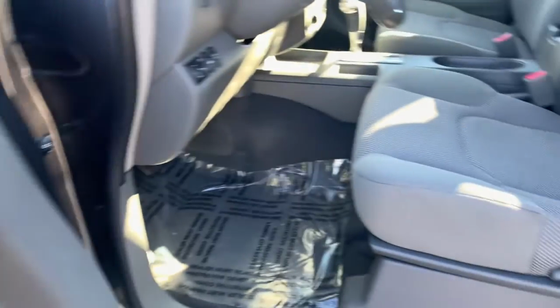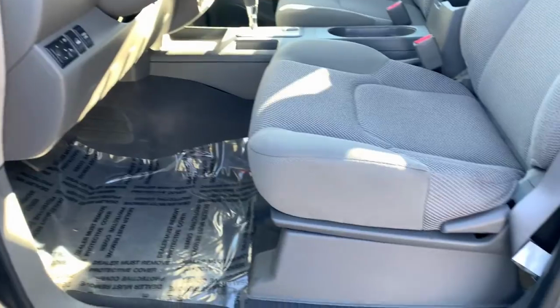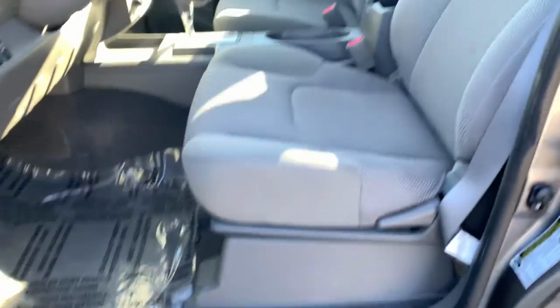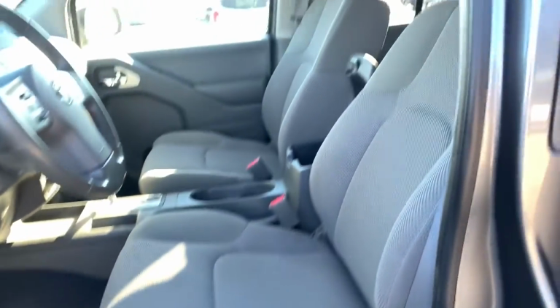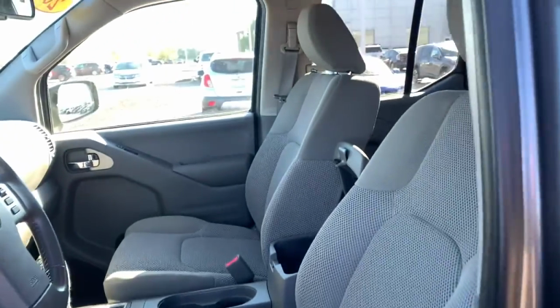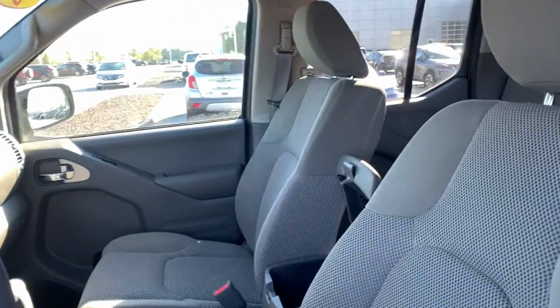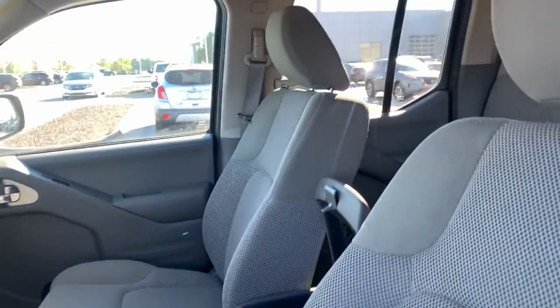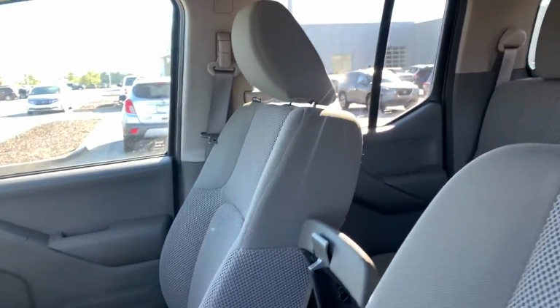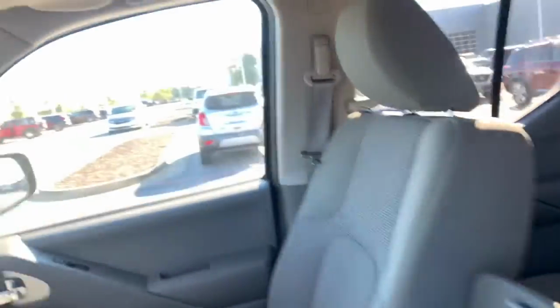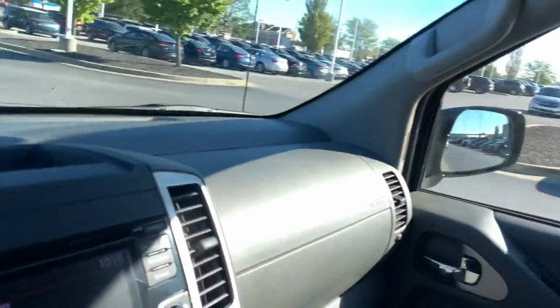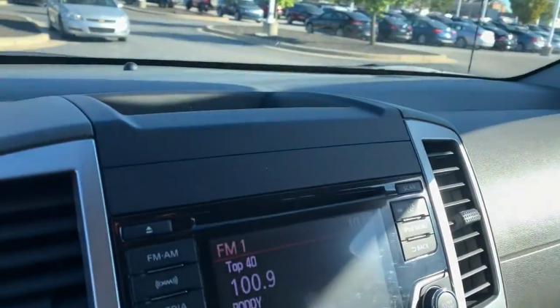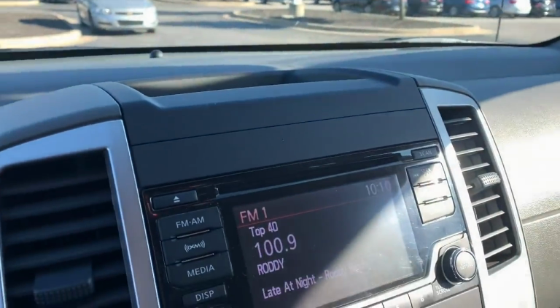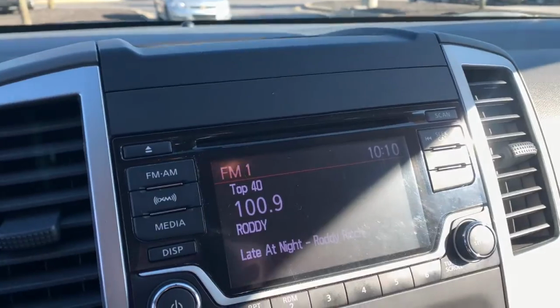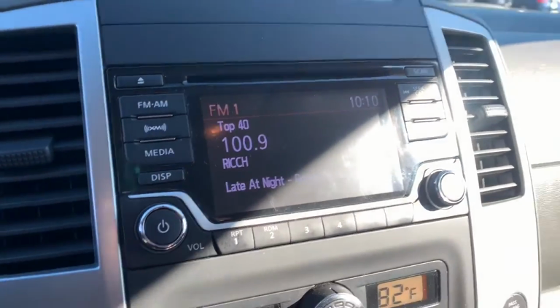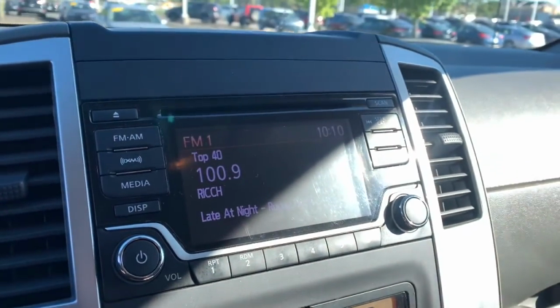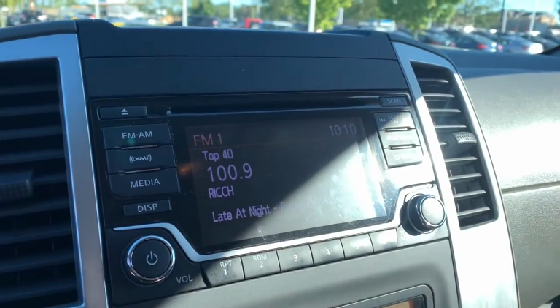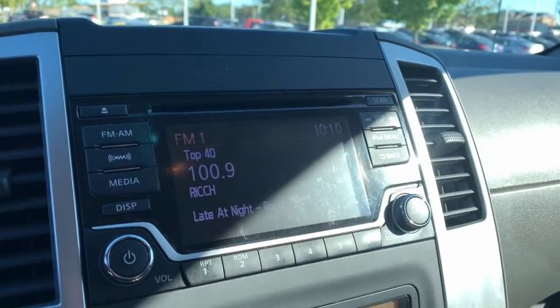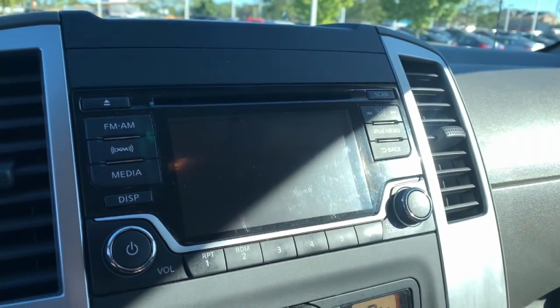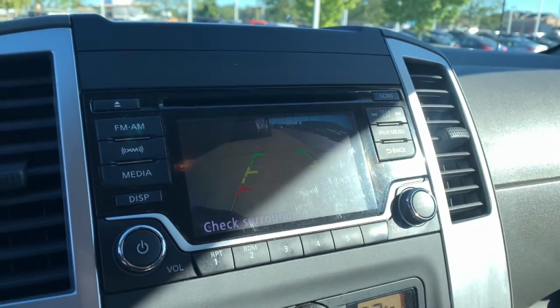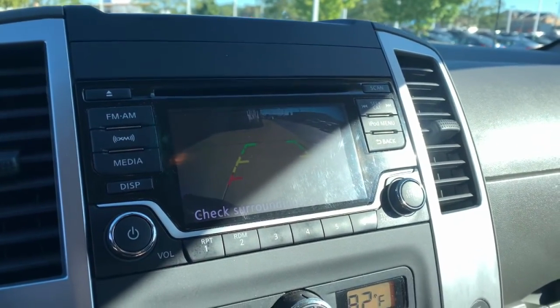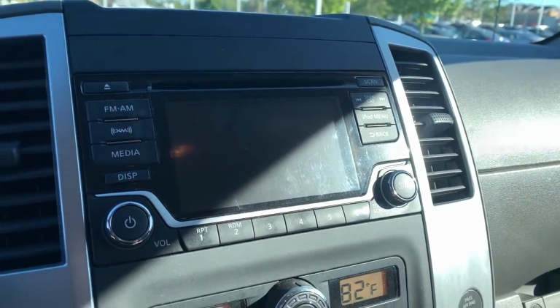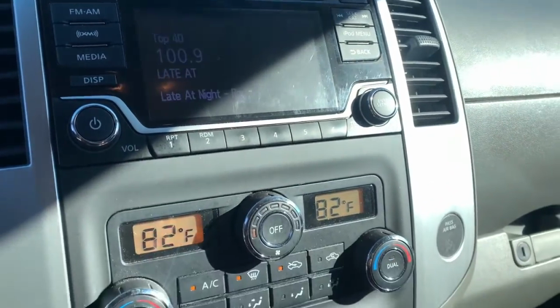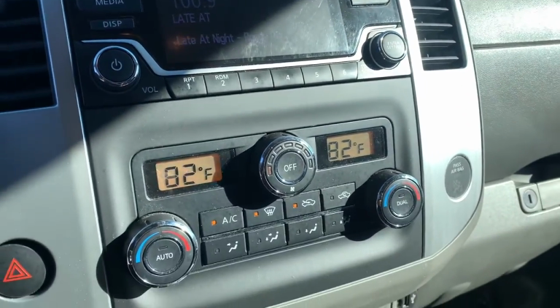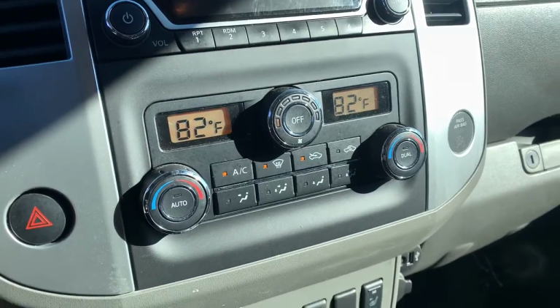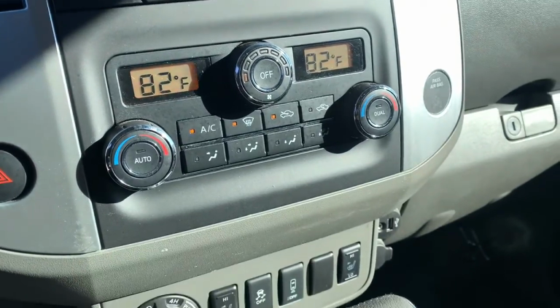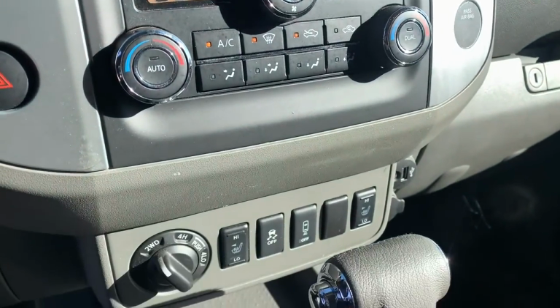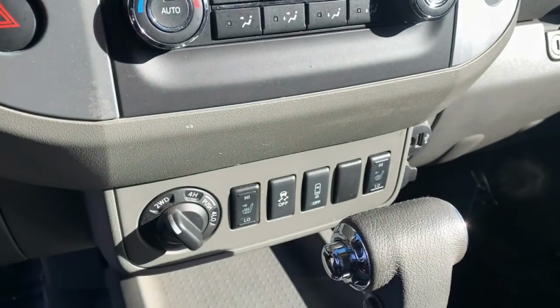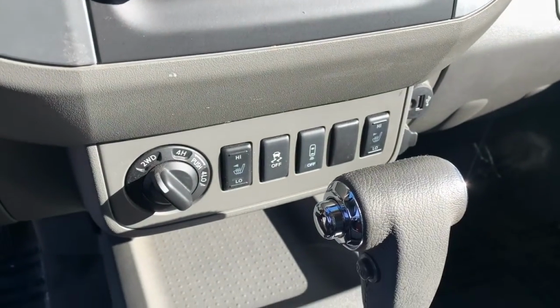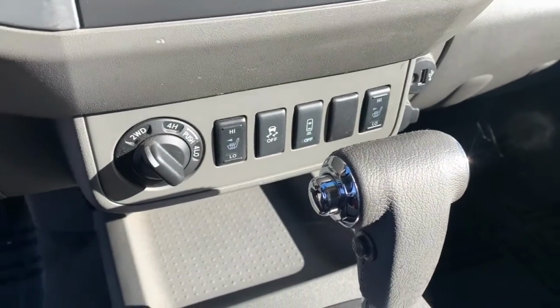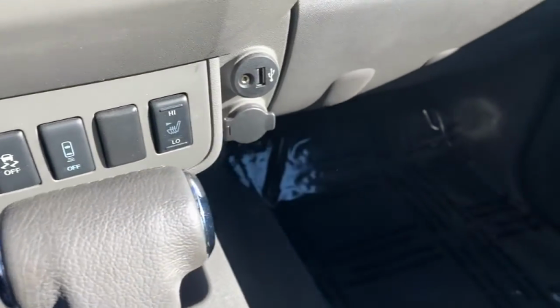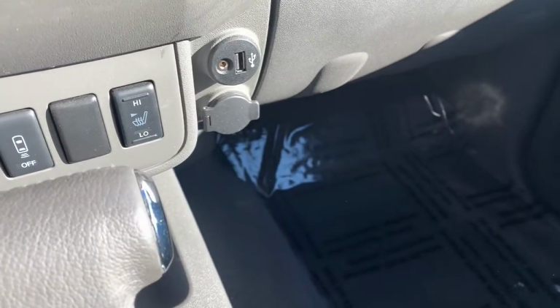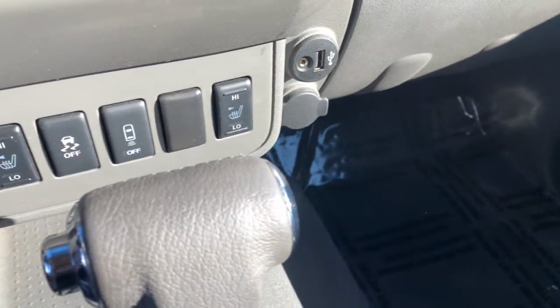The following are some of this vehicle's highlighted options: keyless entry, satellite radio, backup camera, bed liner, fog lamps, electronic stability control, aluminum wheels, trailer hitch, heated front seat, and Bluetooth.